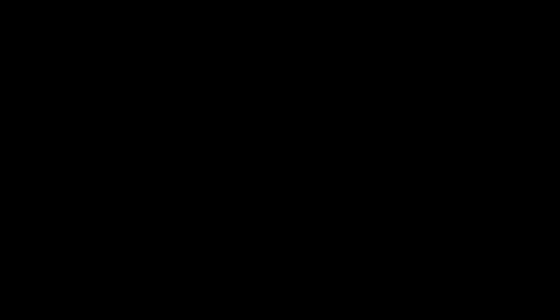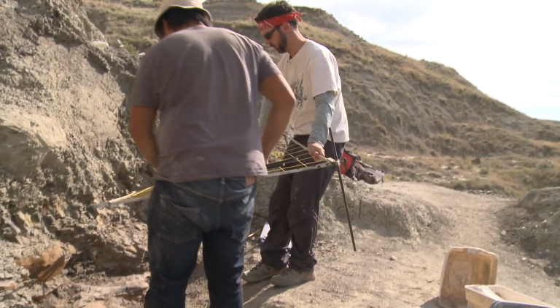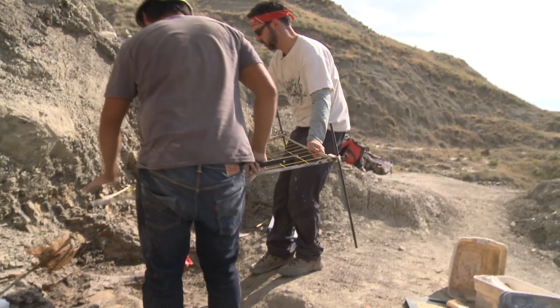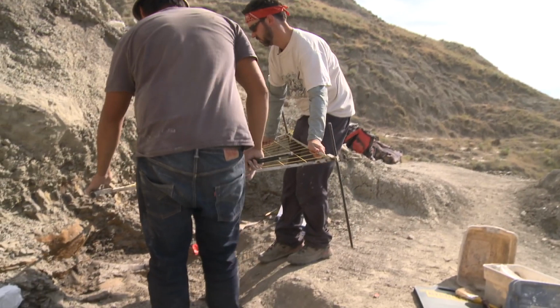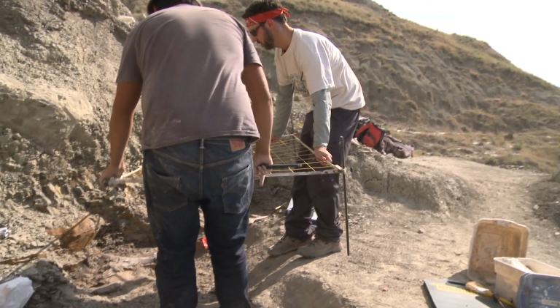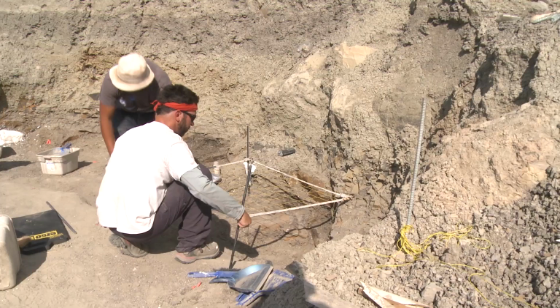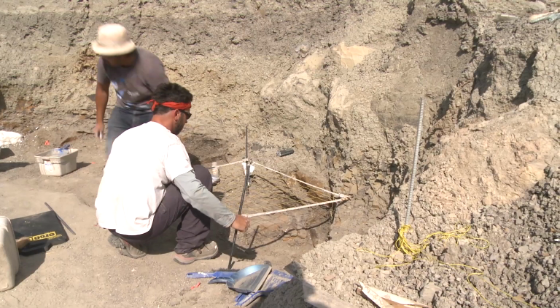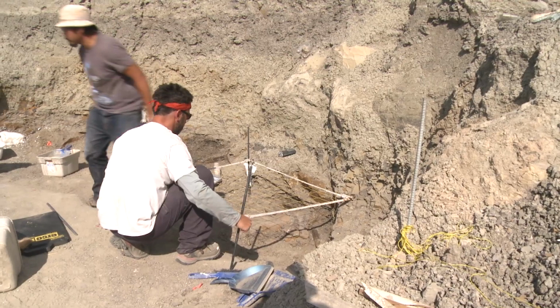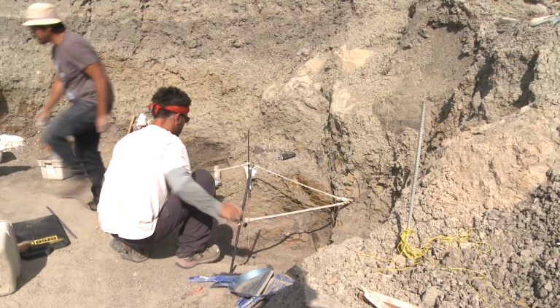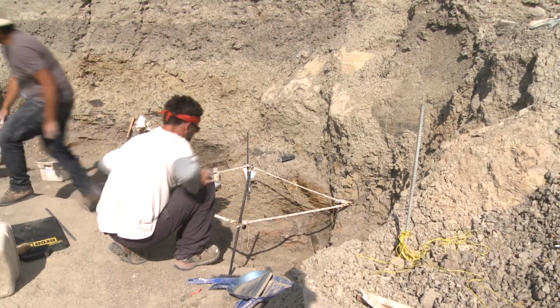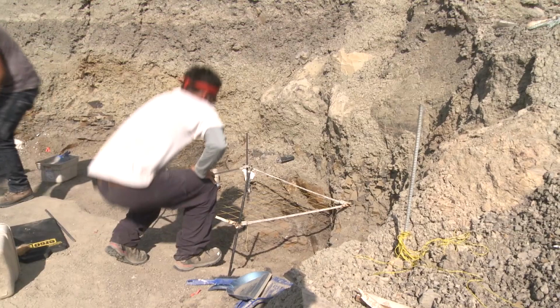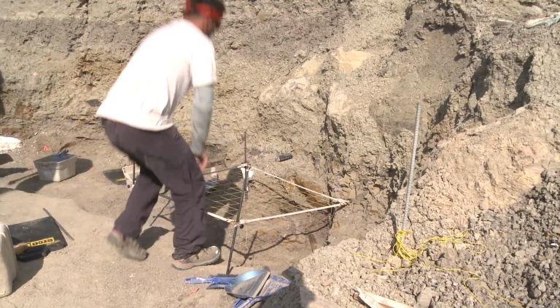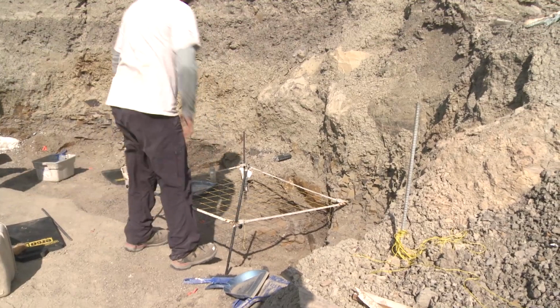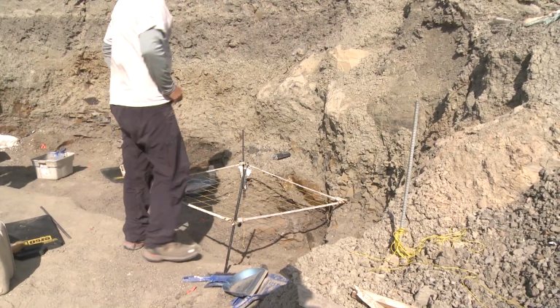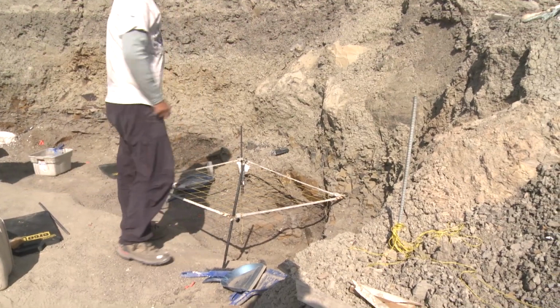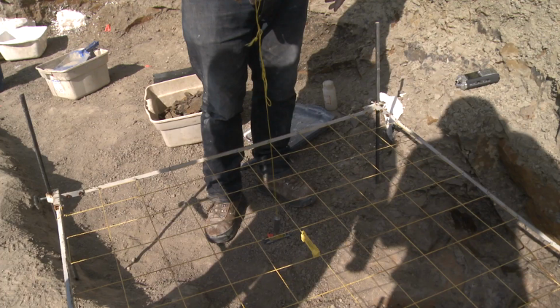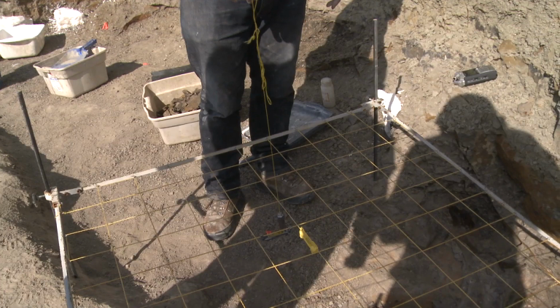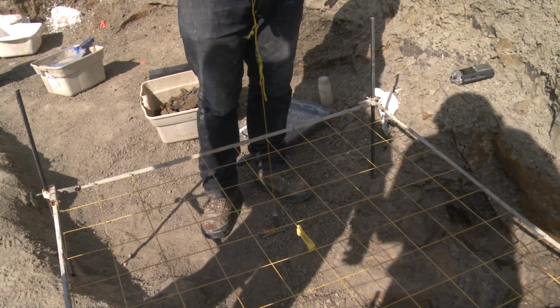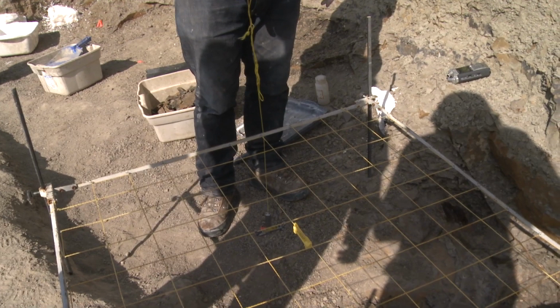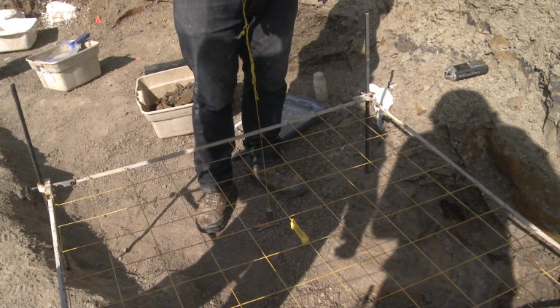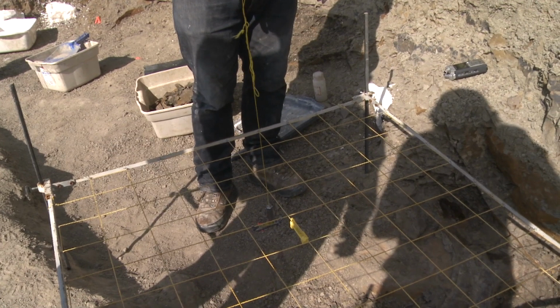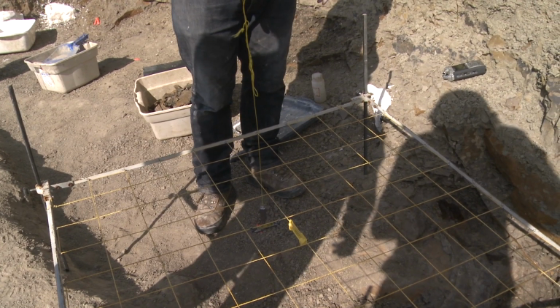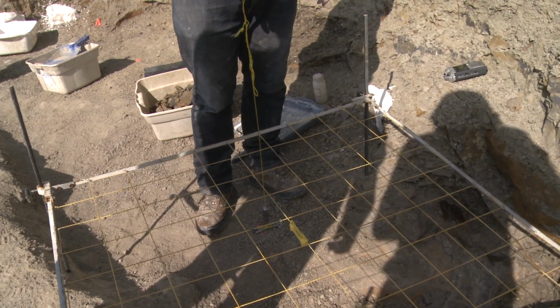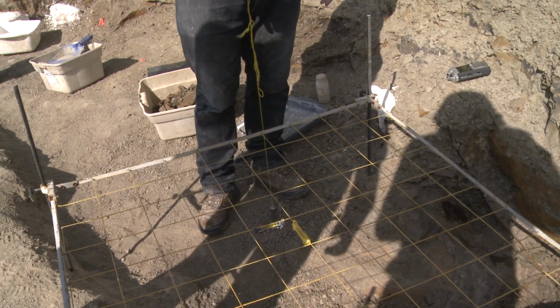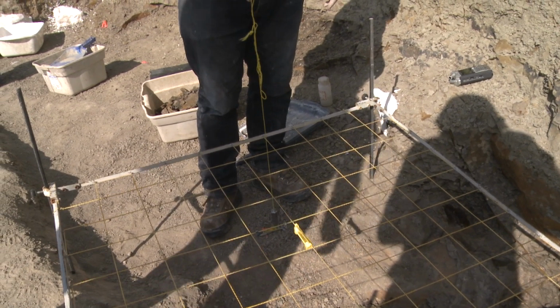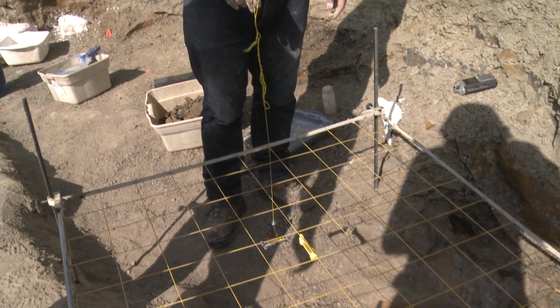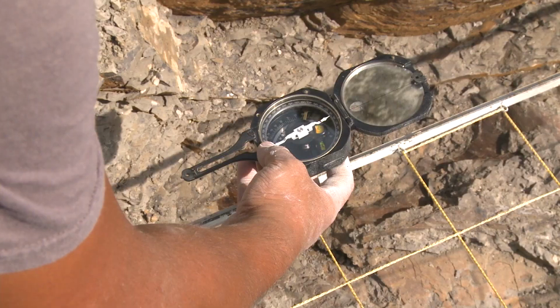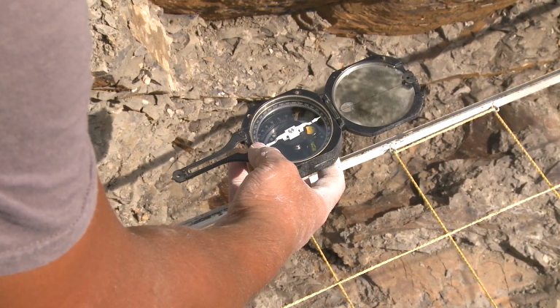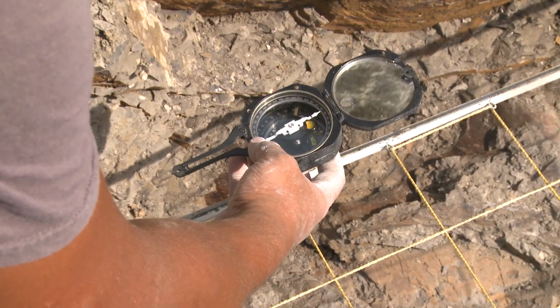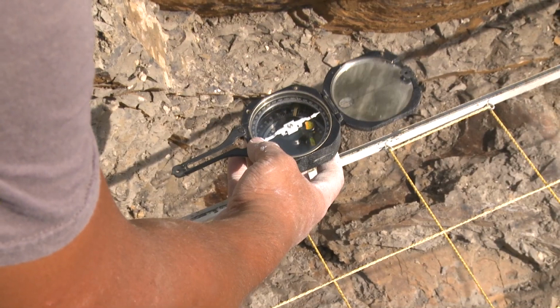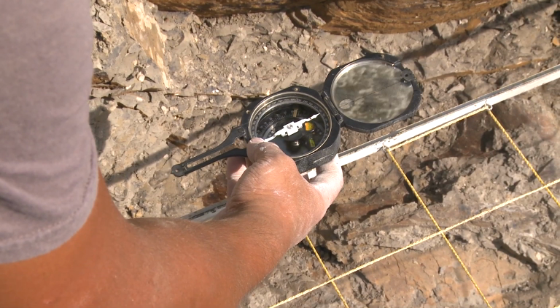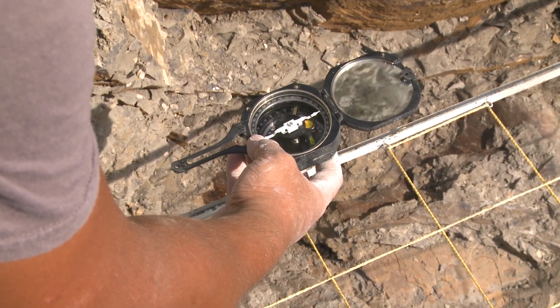The map acts as a permanent record of how the bones were found when they were in the ground, and it provides us with a bird's eye view of how the bones were arranged in the deposit.